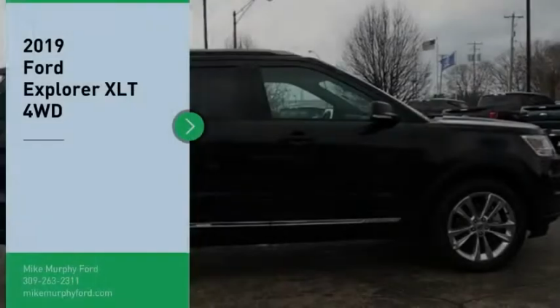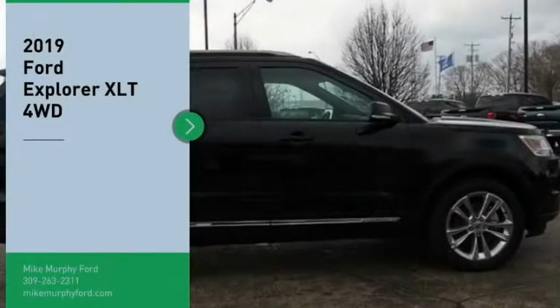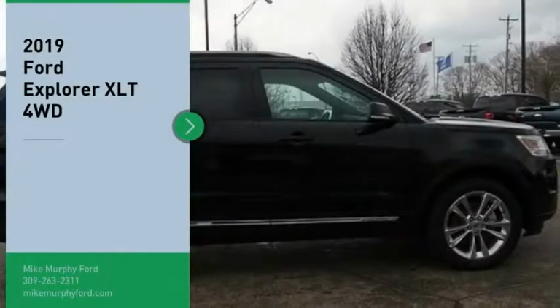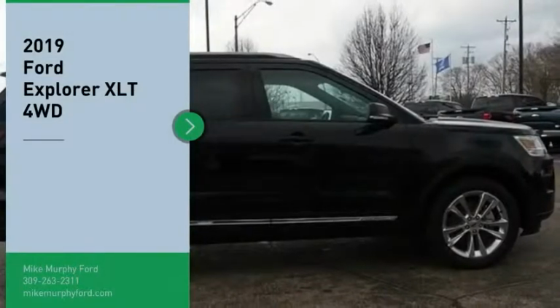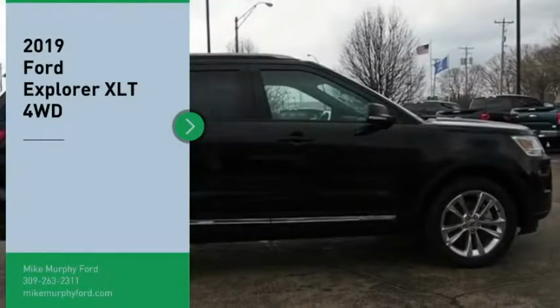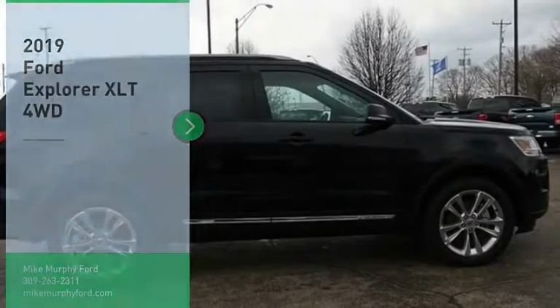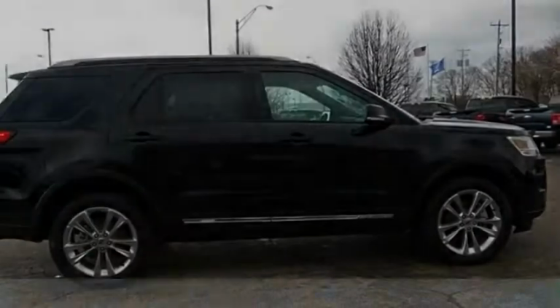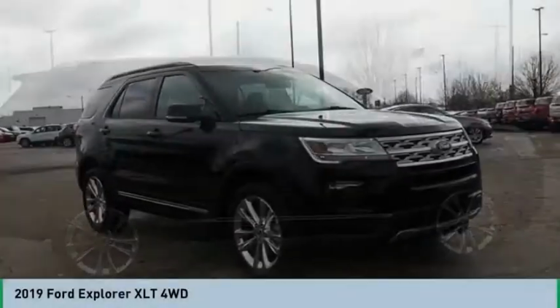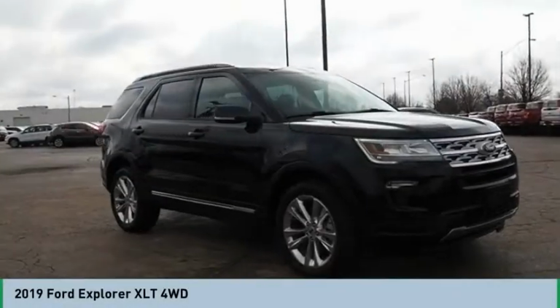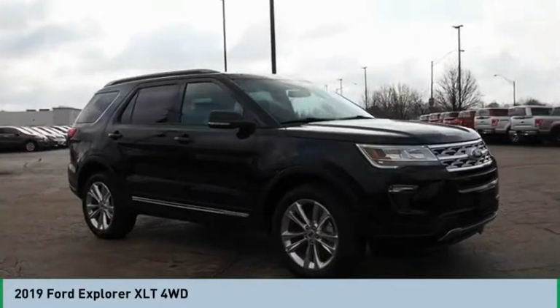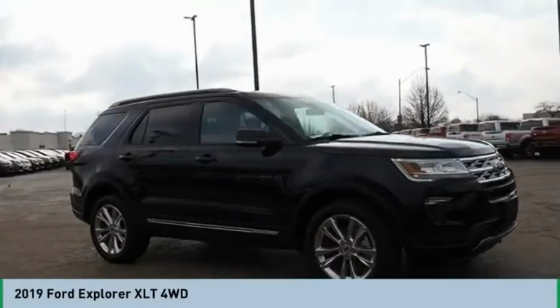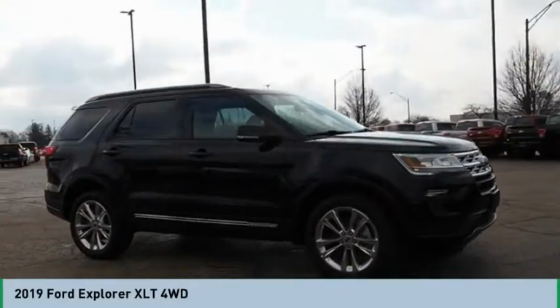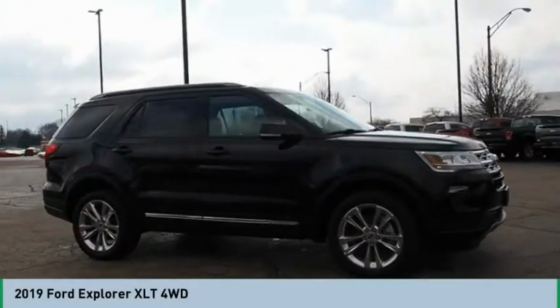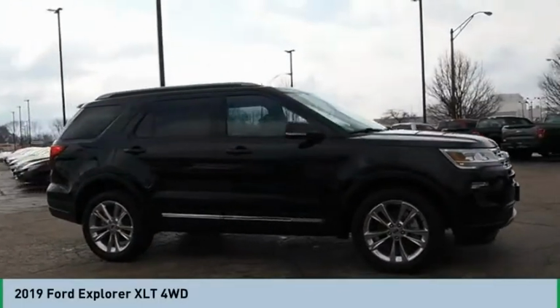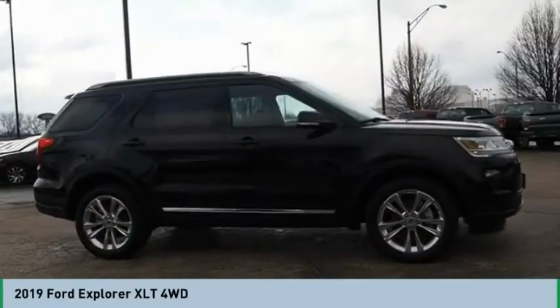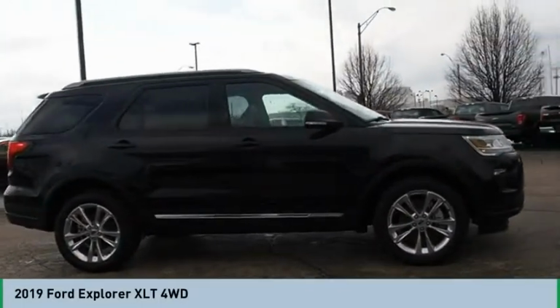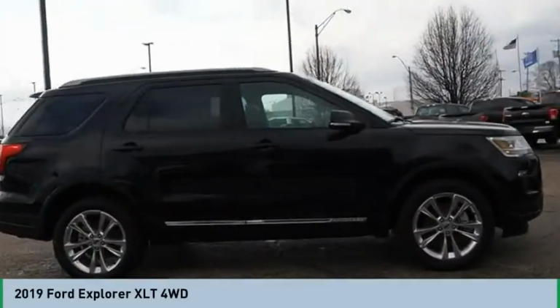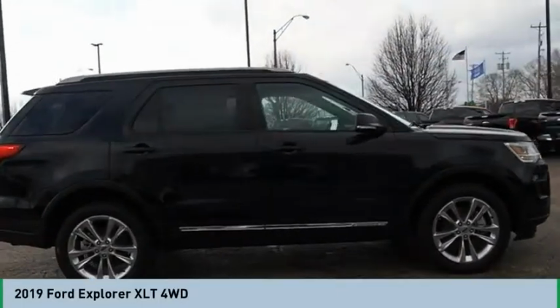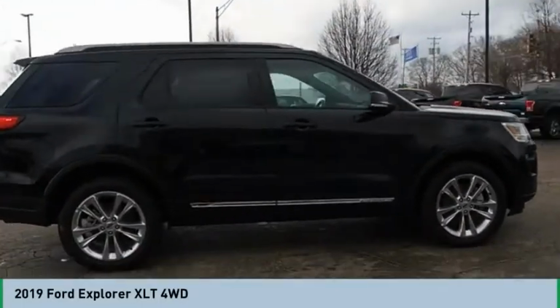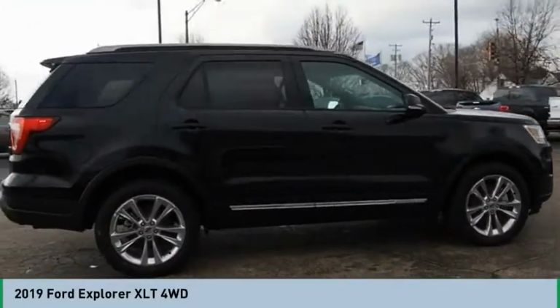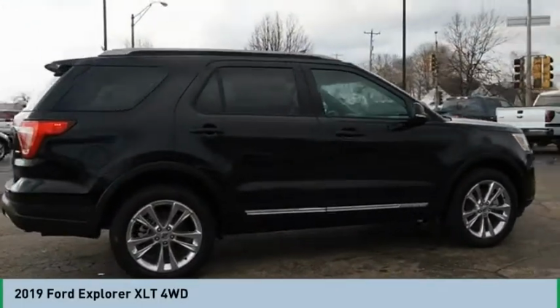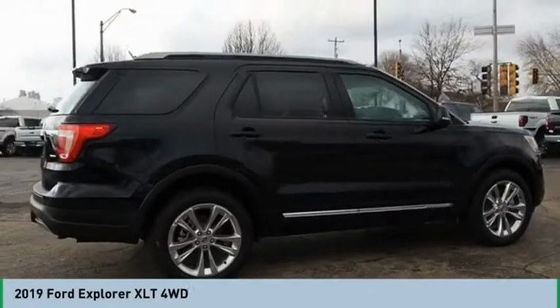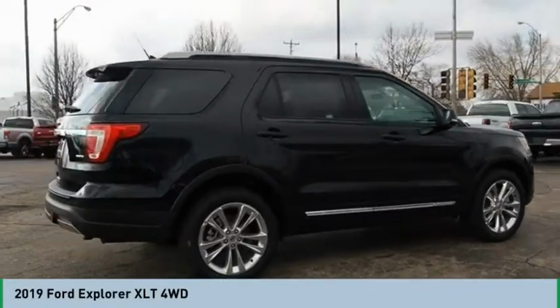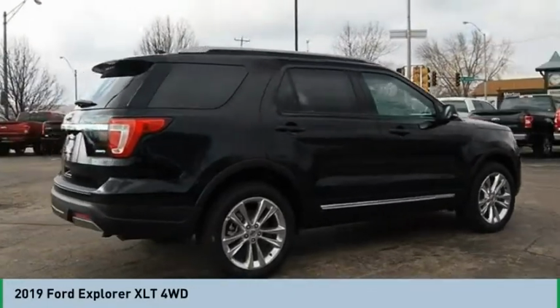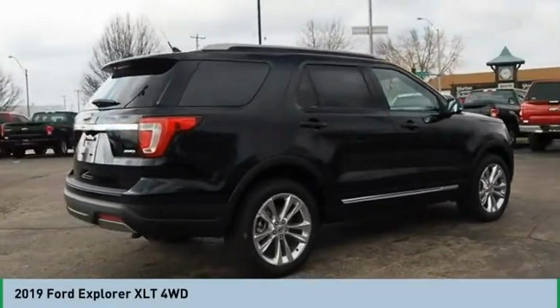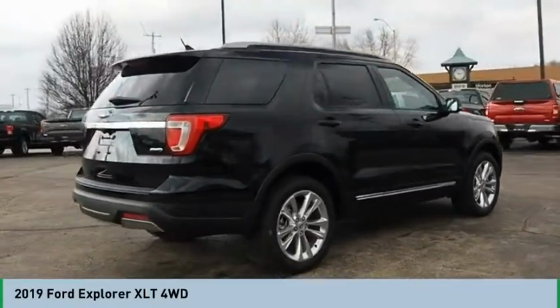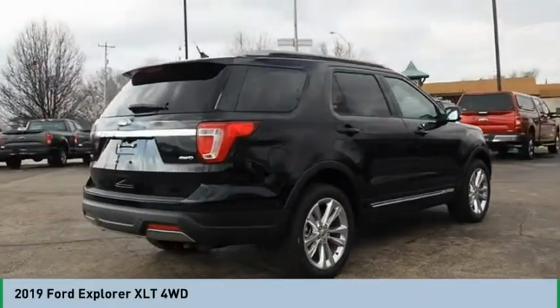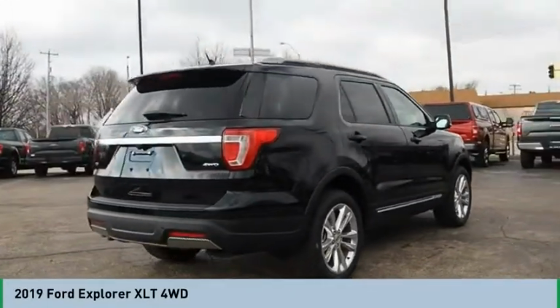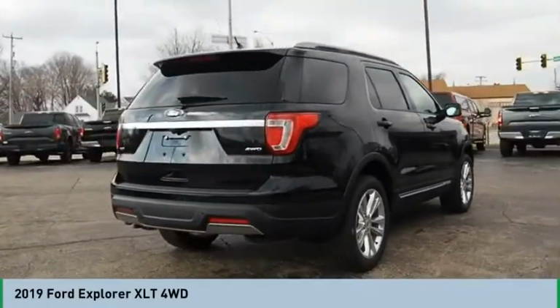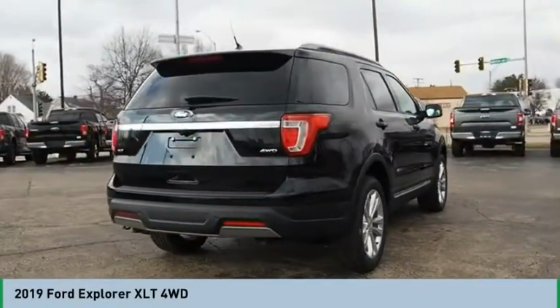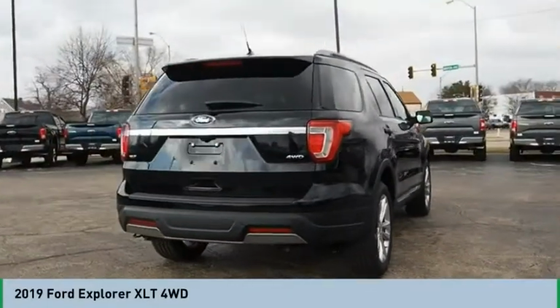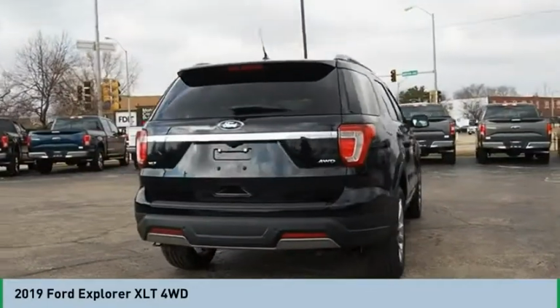Come test drive the 2019 Explorer. You've got a lot of capabilities to call on in a Ford Explorer — don't underestimate your choices. Drive away with a great deal on this vehicle. Call or stop in today.